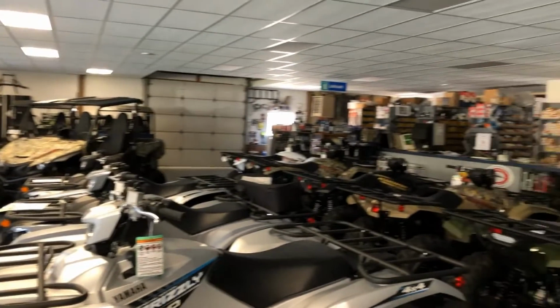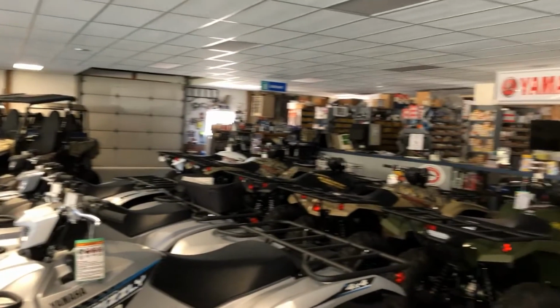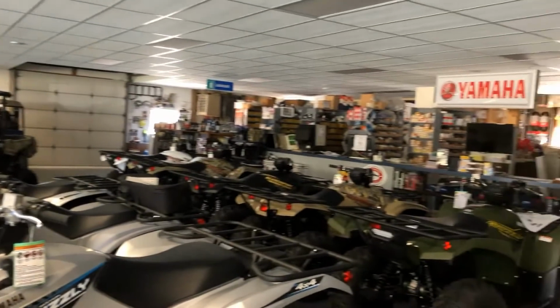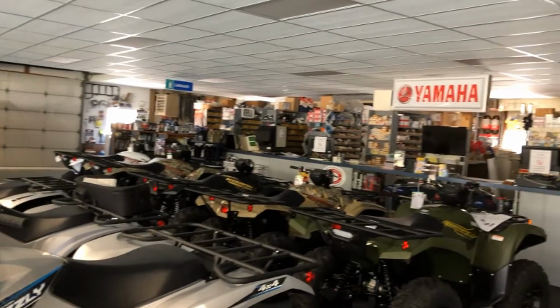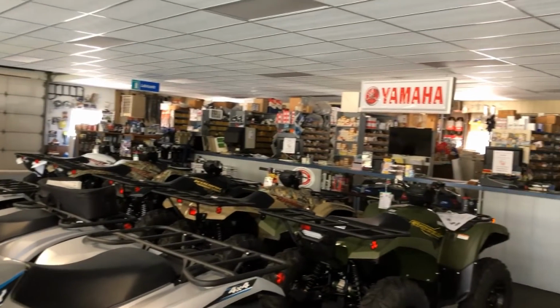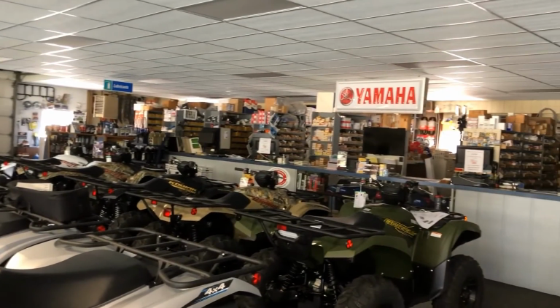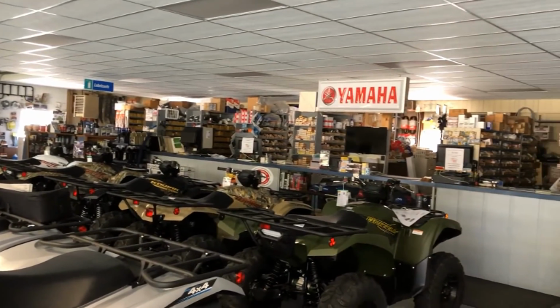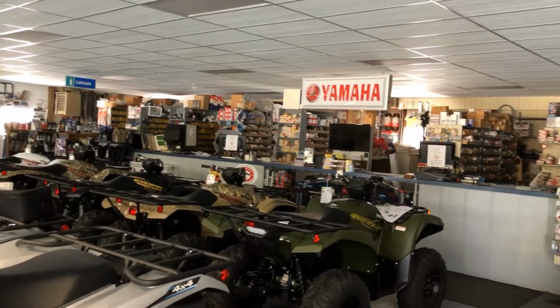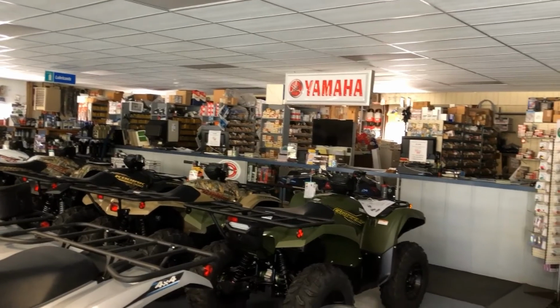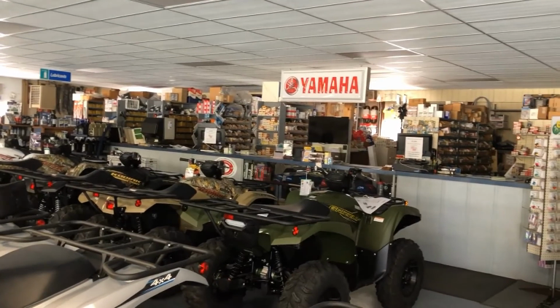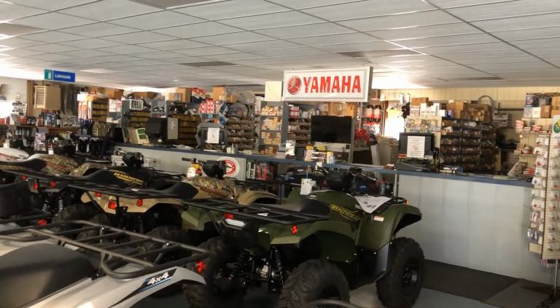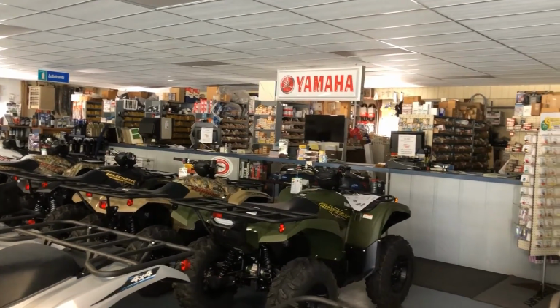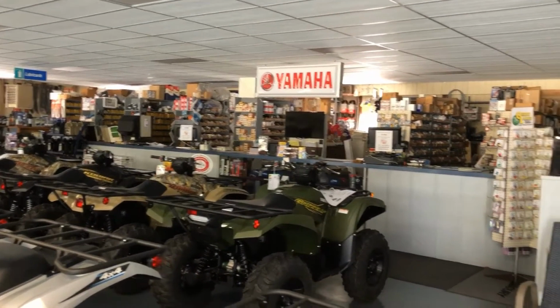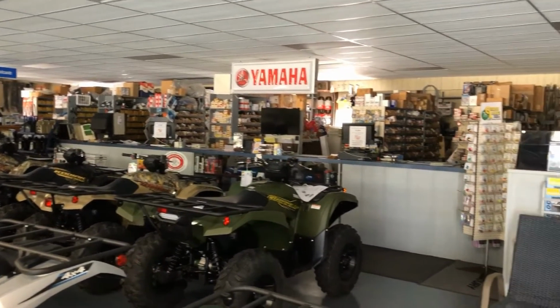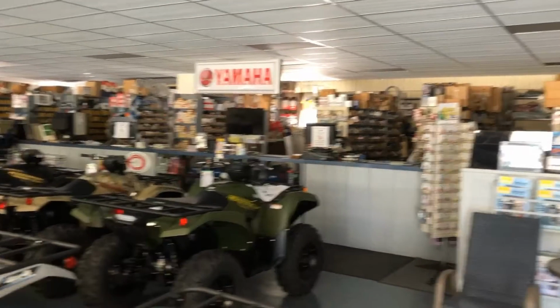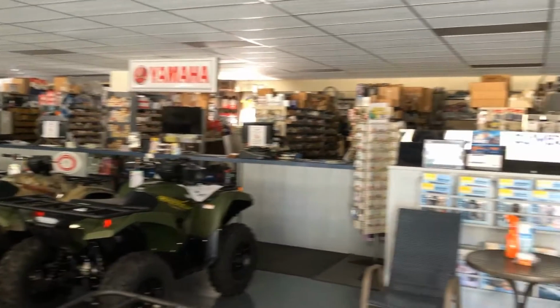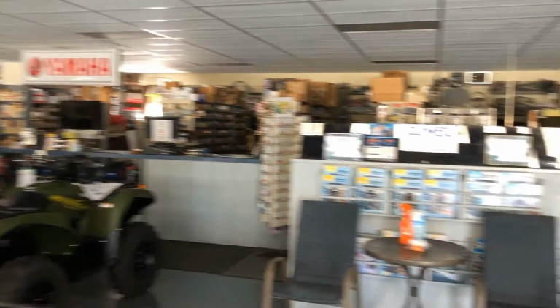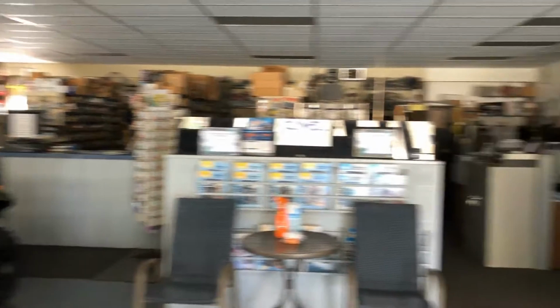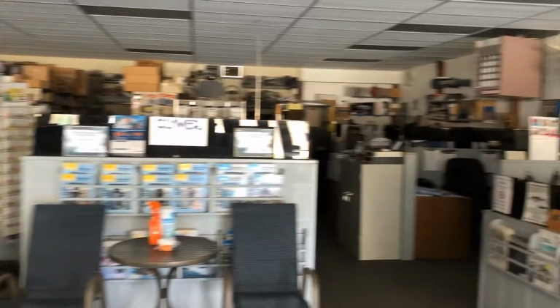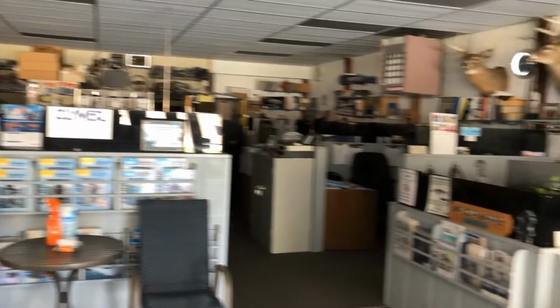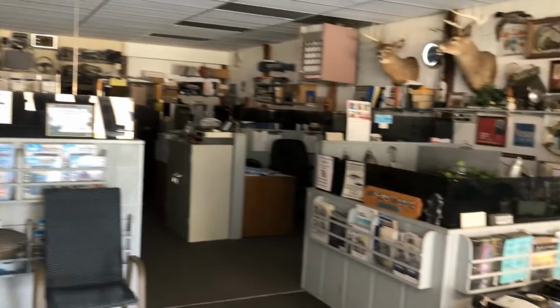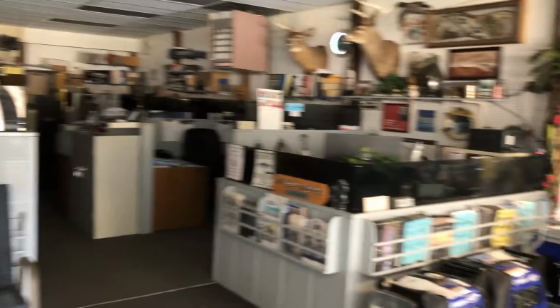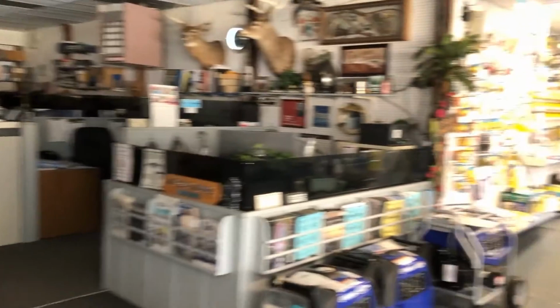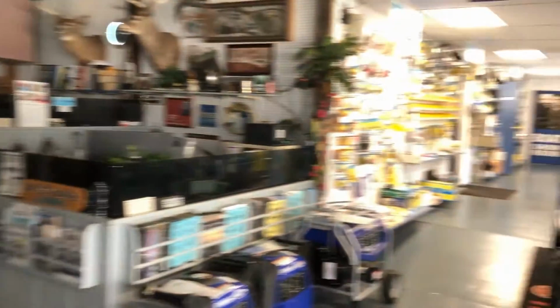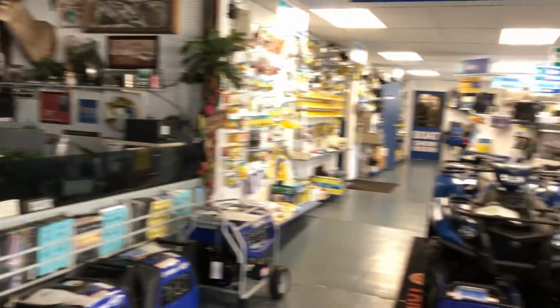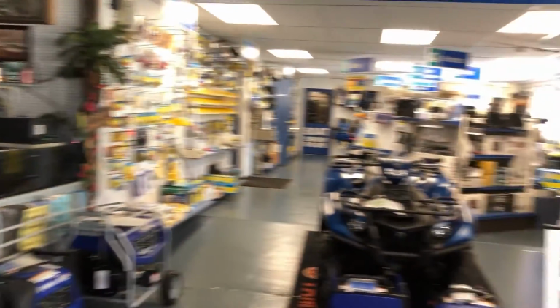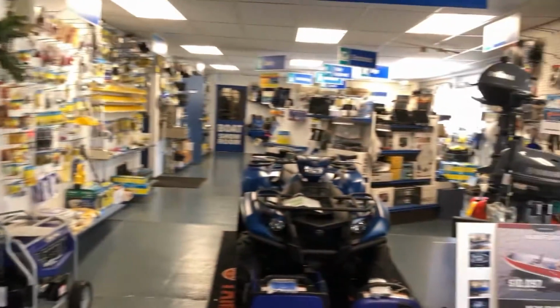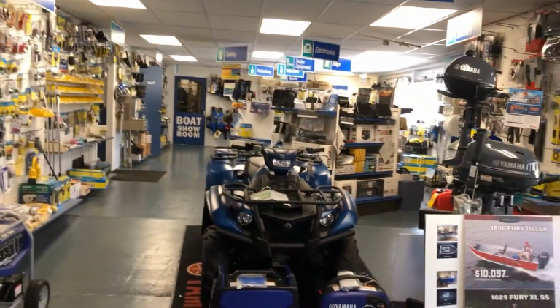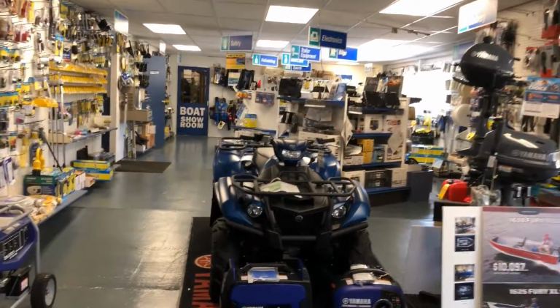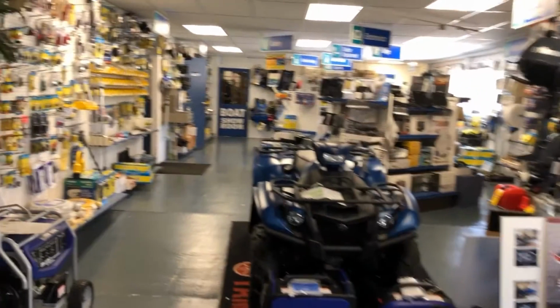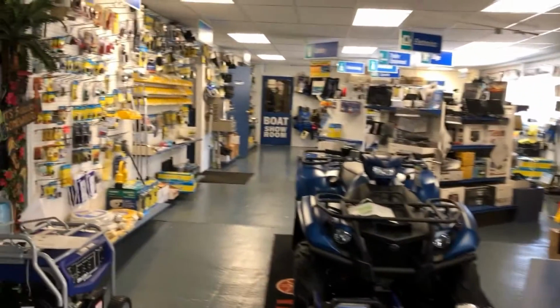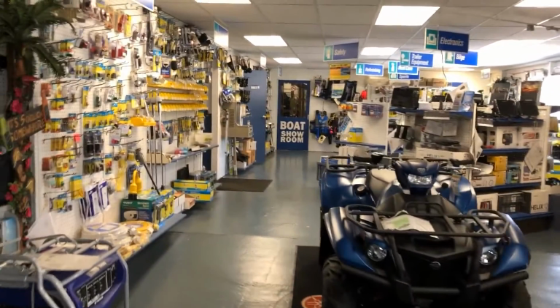I'll scan here and show you our parts counter where Kurt and Barbara will take care of you, our sales offices, and then walk you through our accessory area.